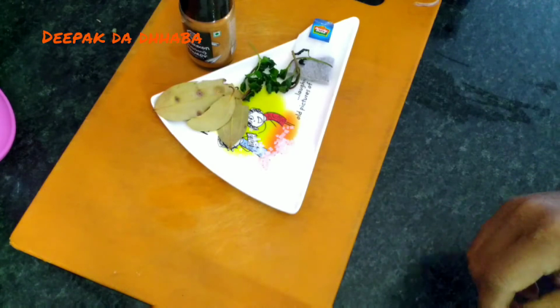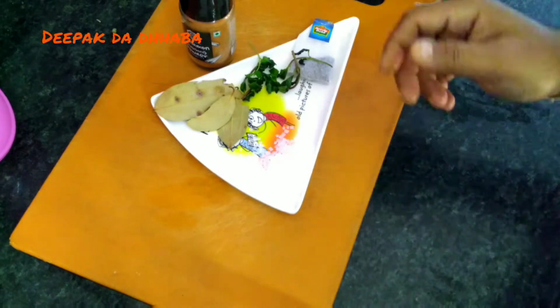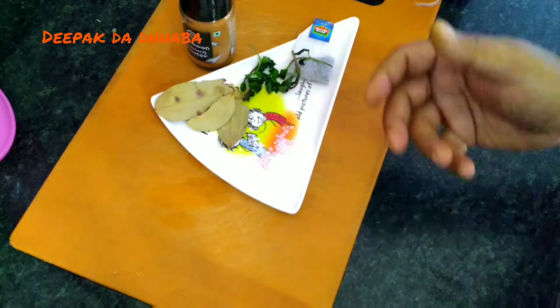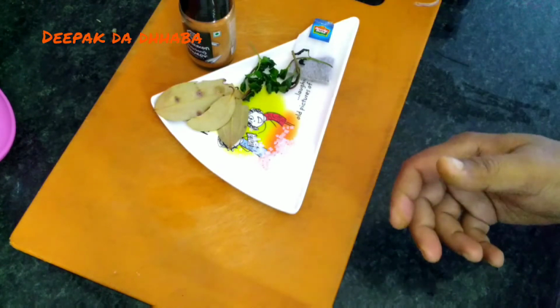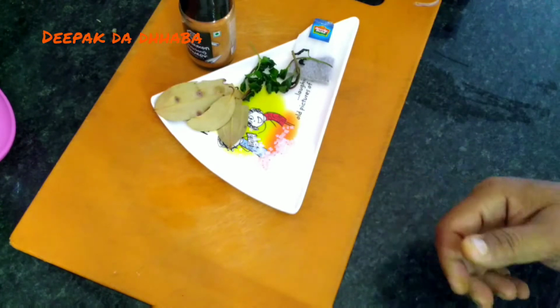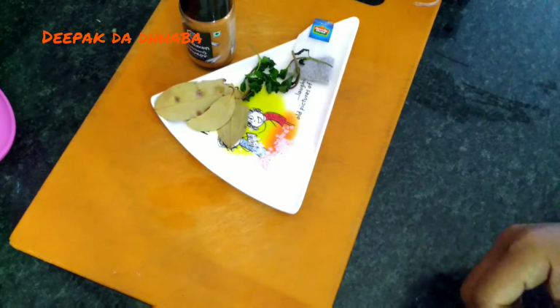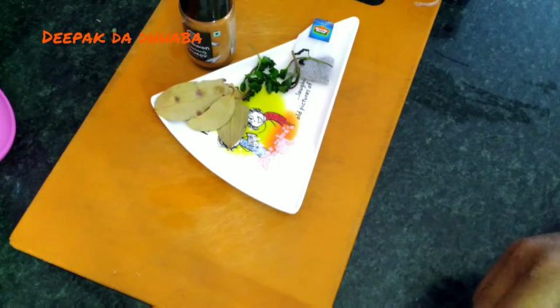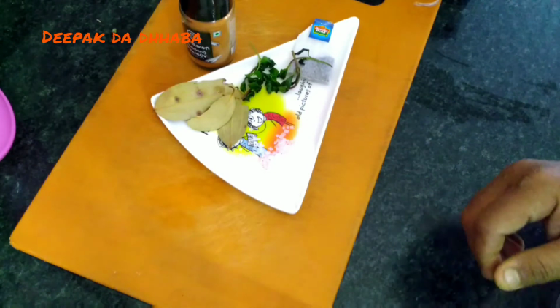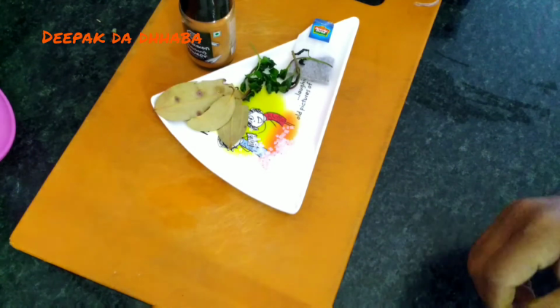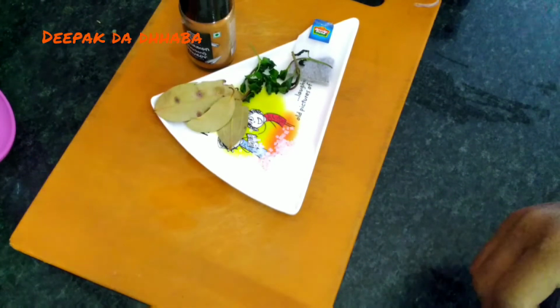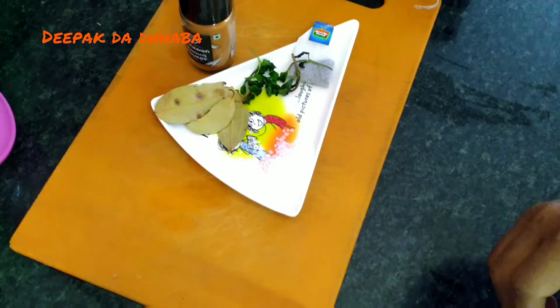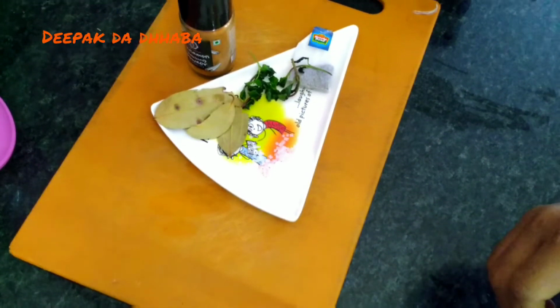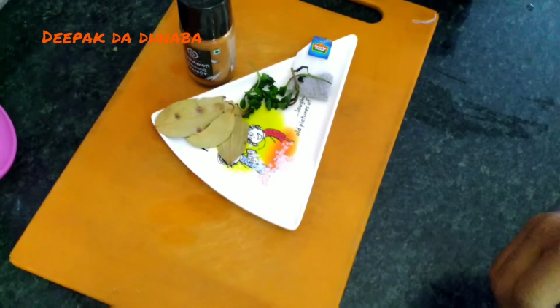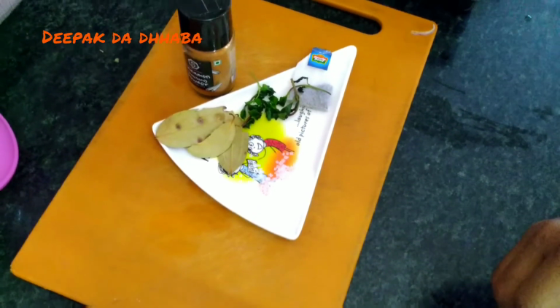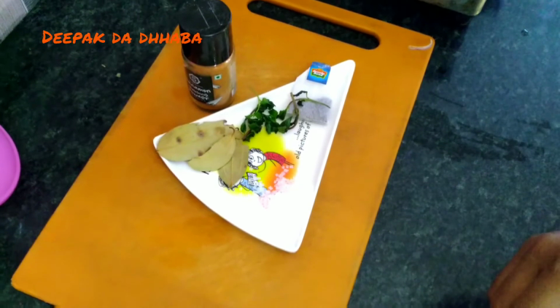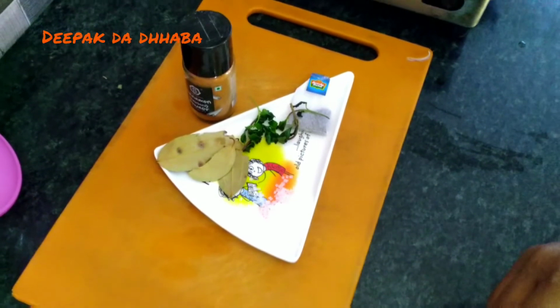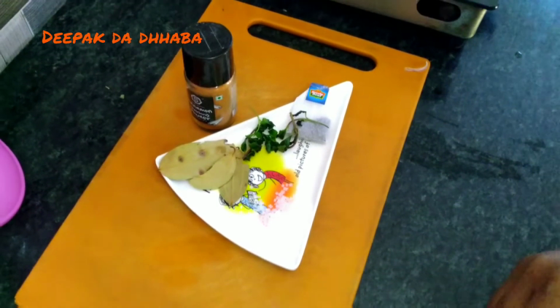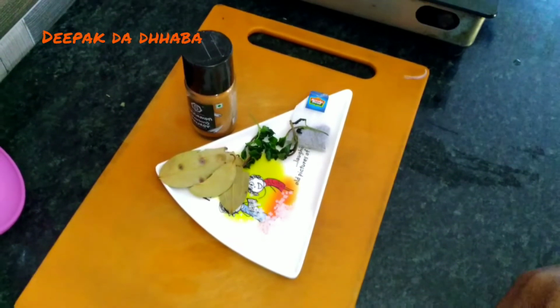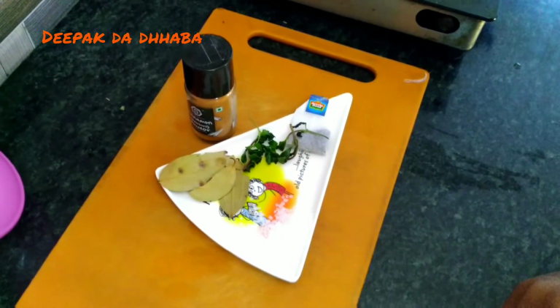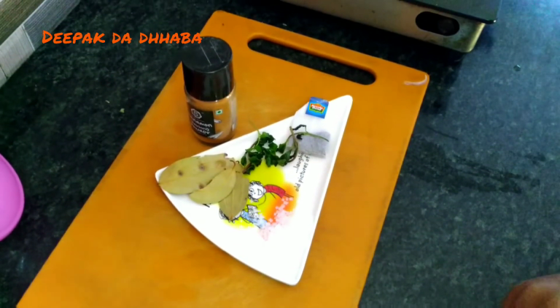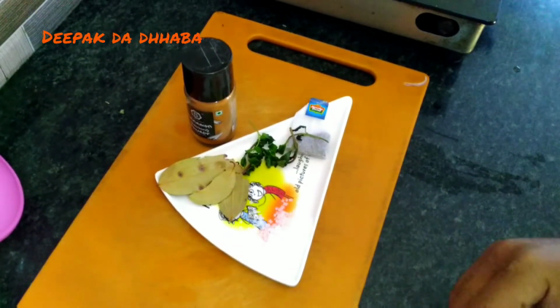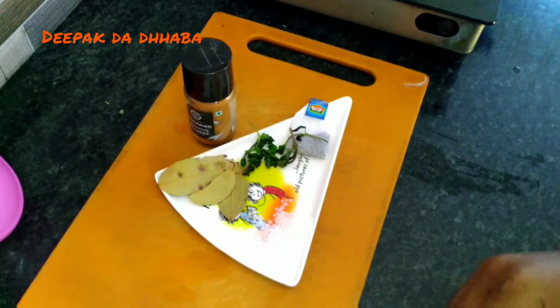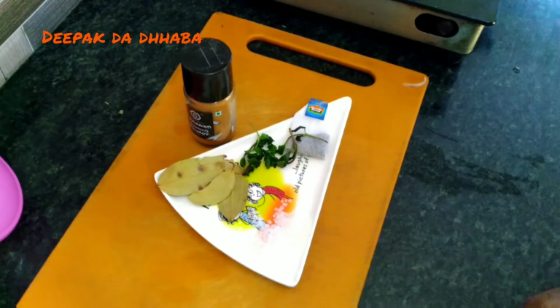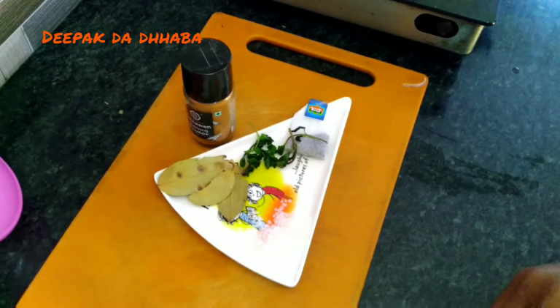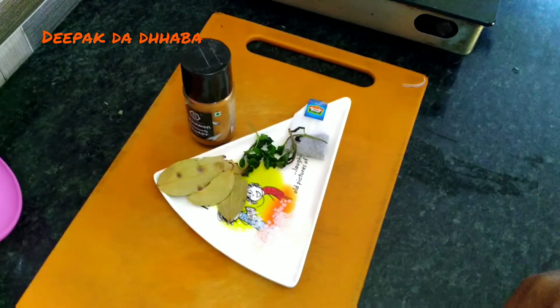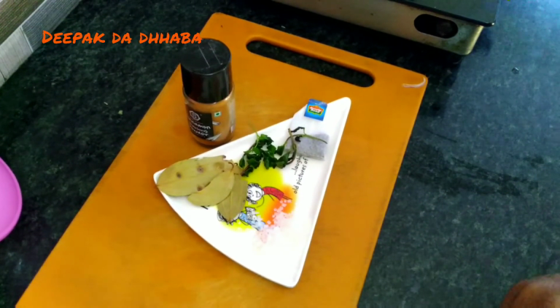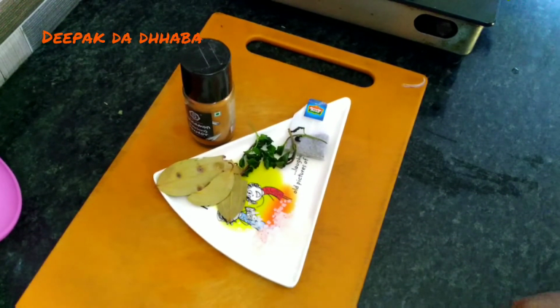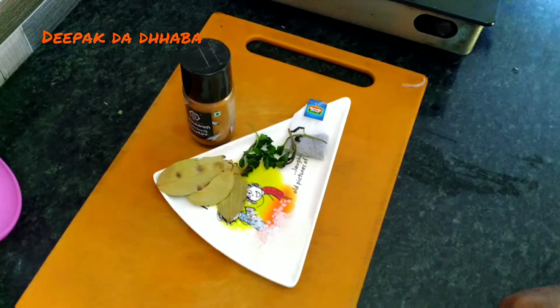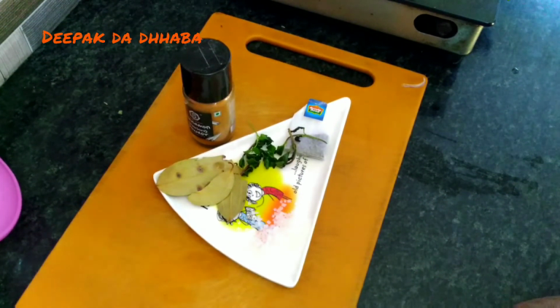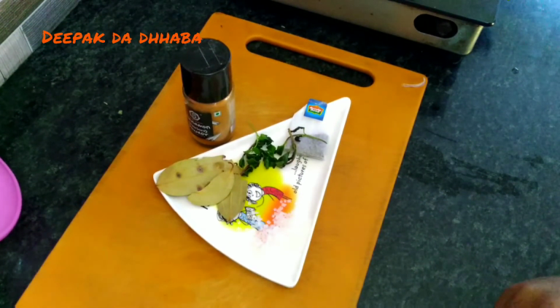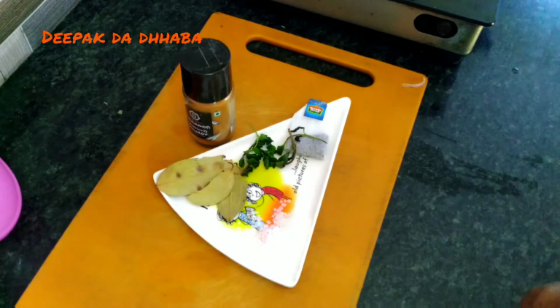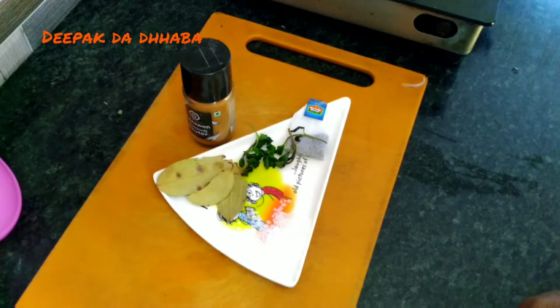For people who are concerned about health, I basically do not use milk. It's all about red tea with a twist.